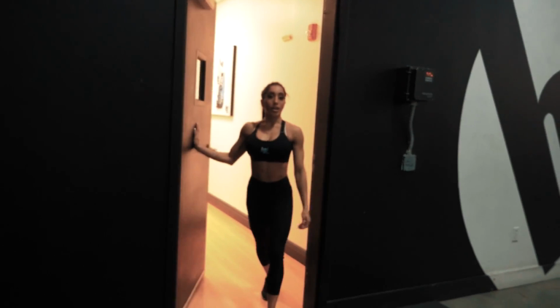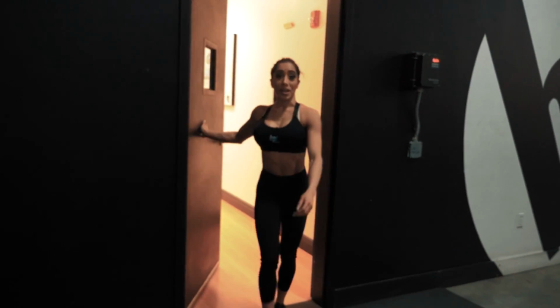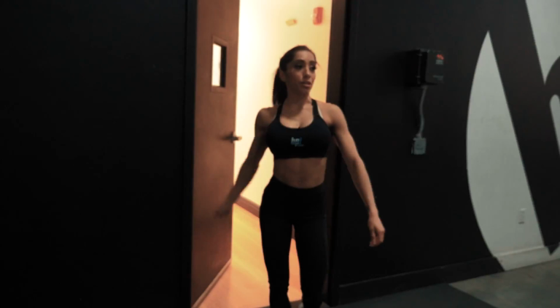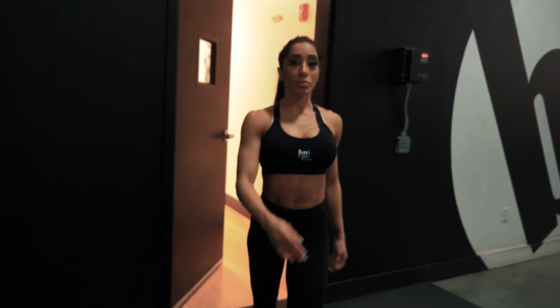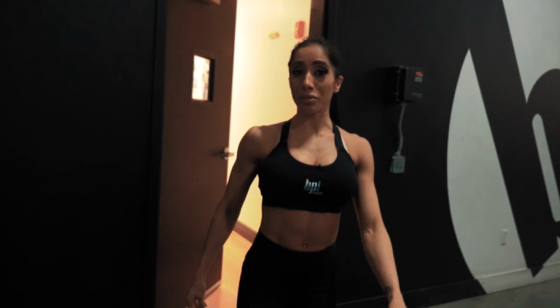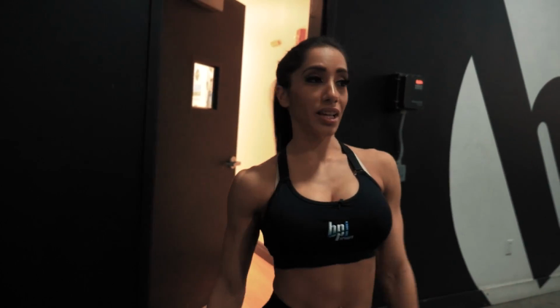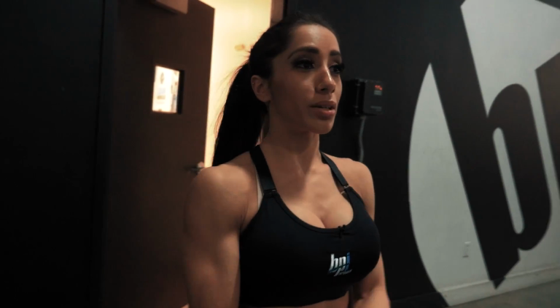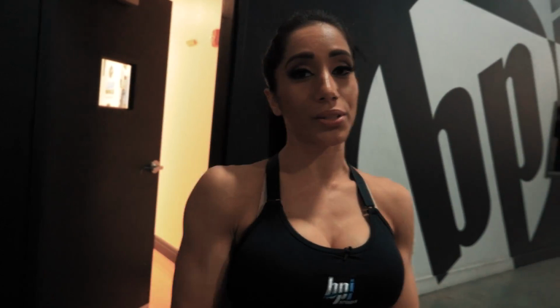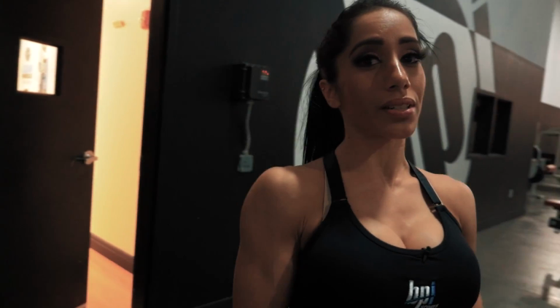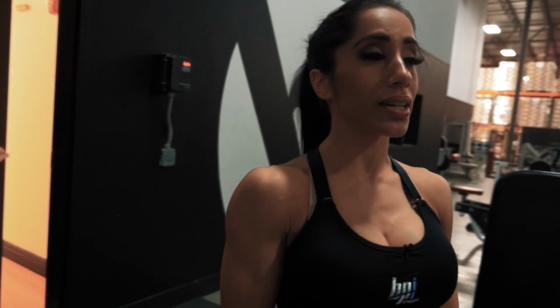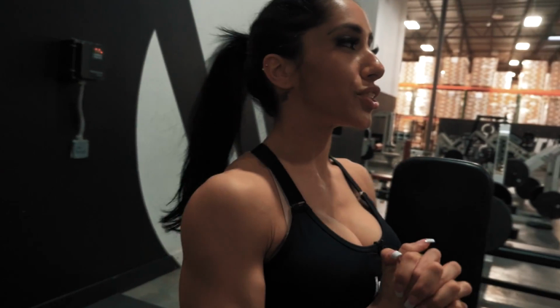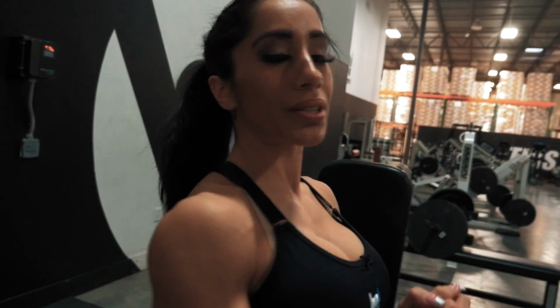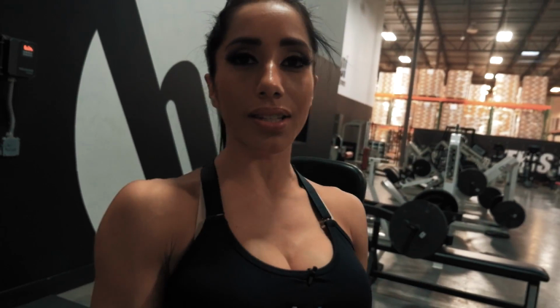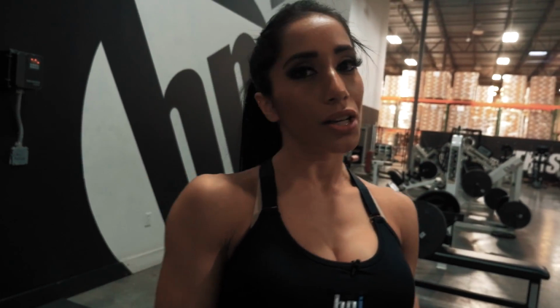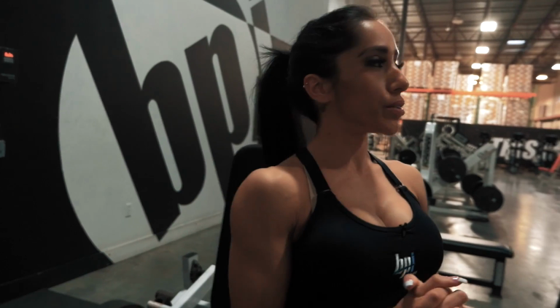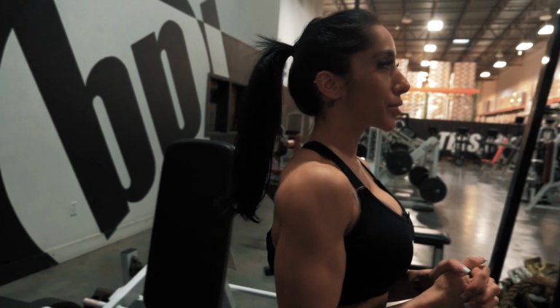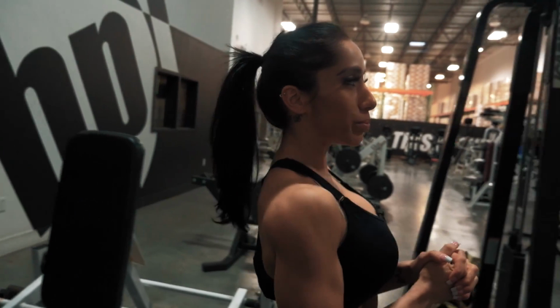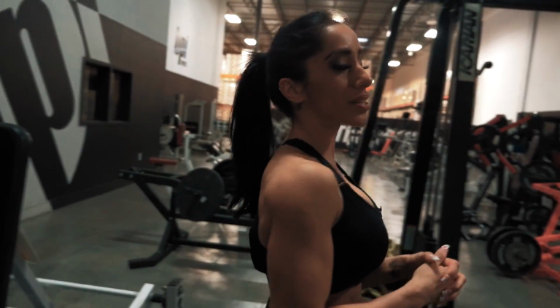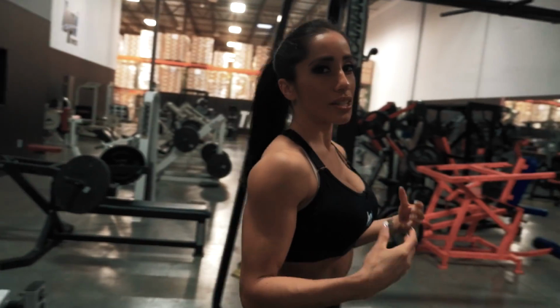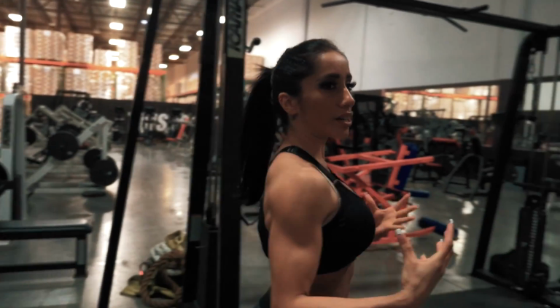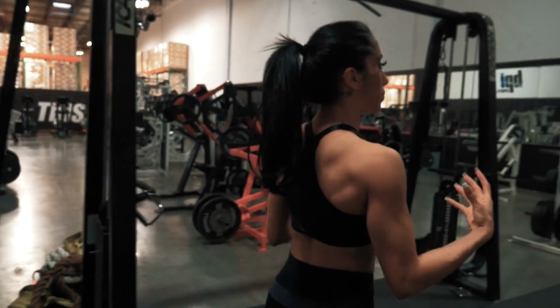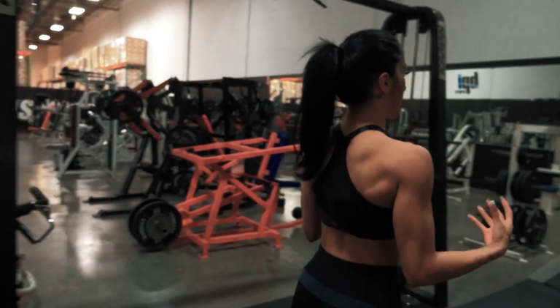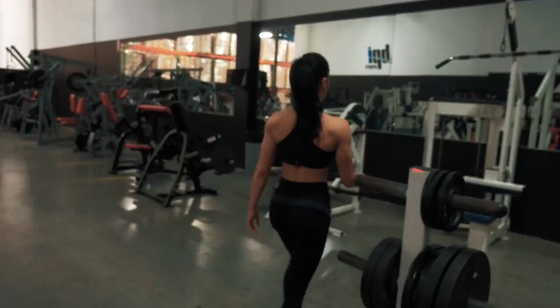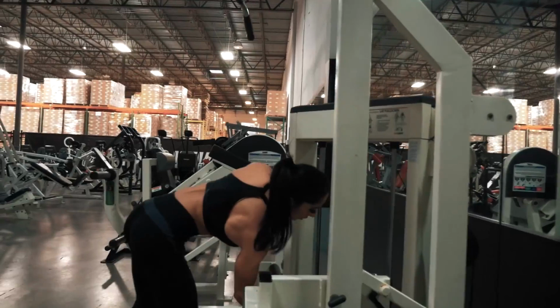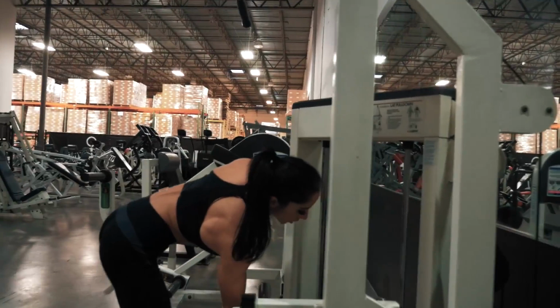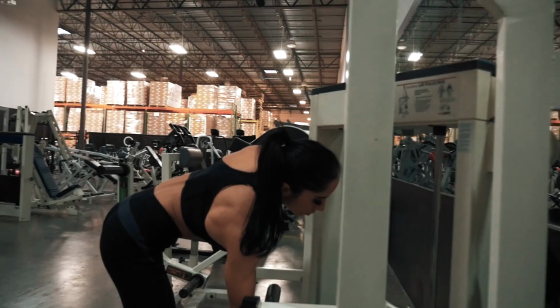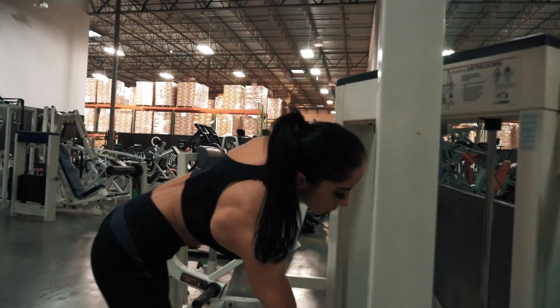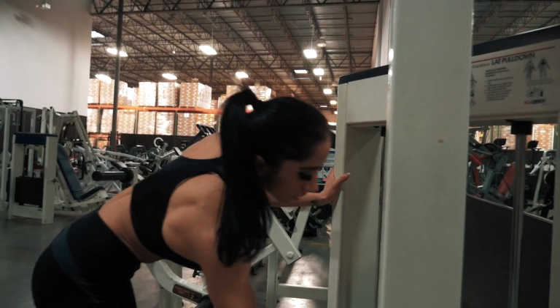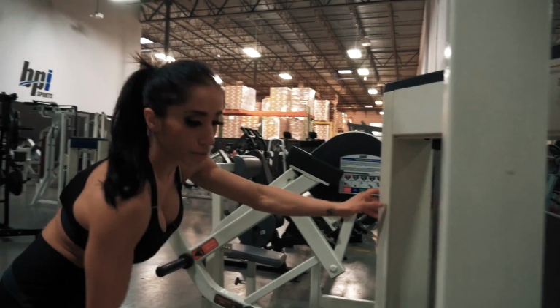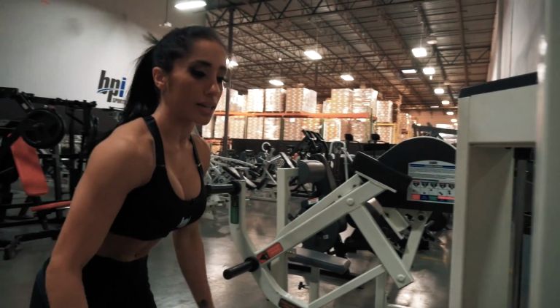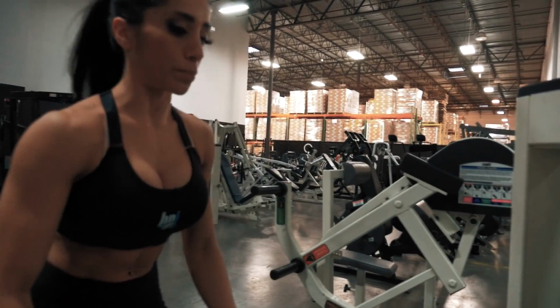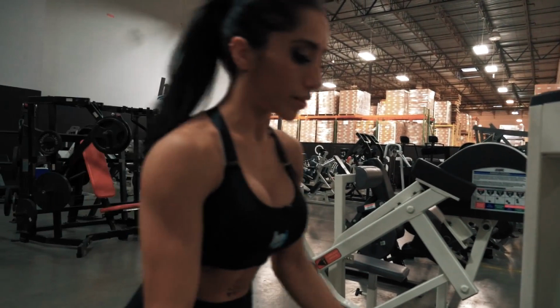All right, you guys, so it's been 15 minutes. I'm ready to put this Creatine Defined to the test. Let's go over here. We're going to do lat pull-downs. Start killing my back right now.